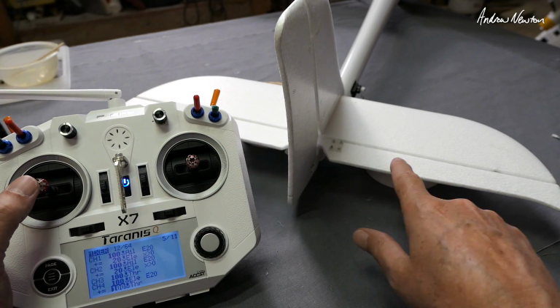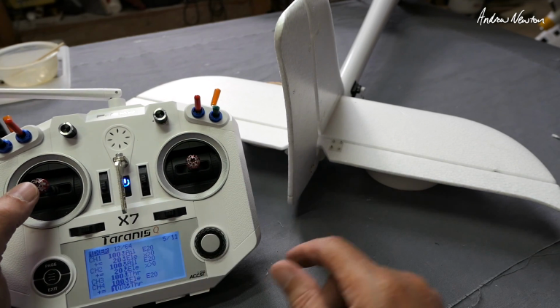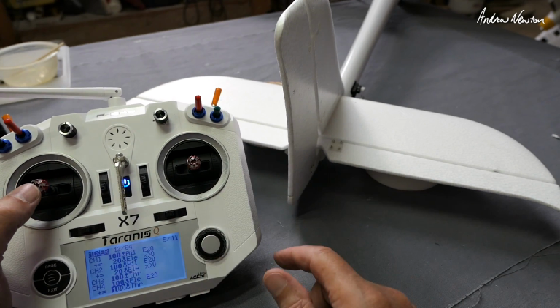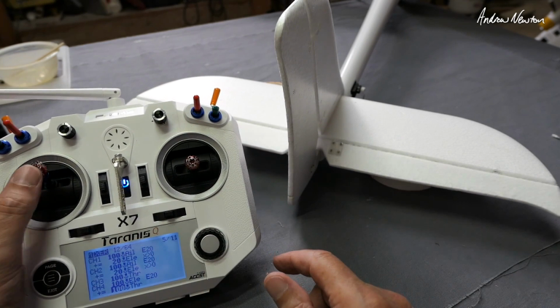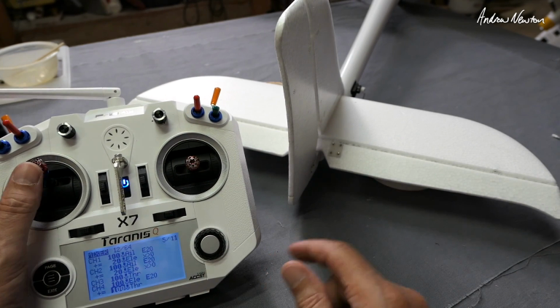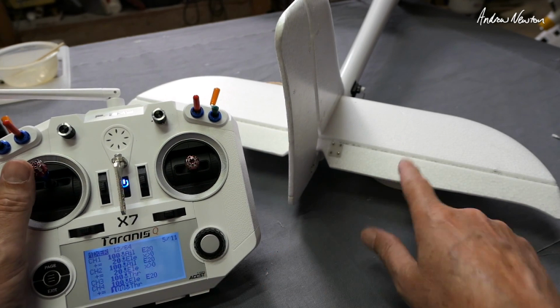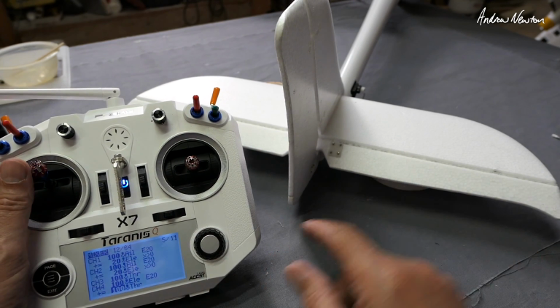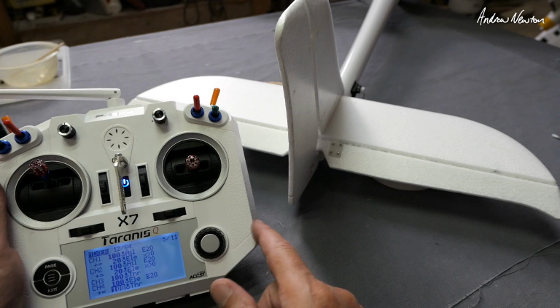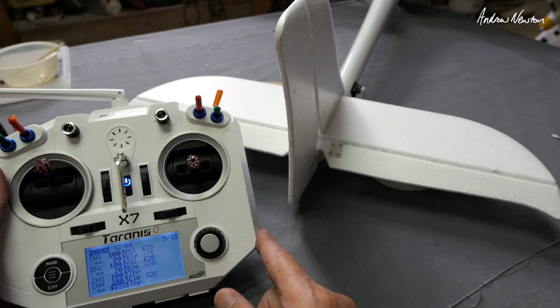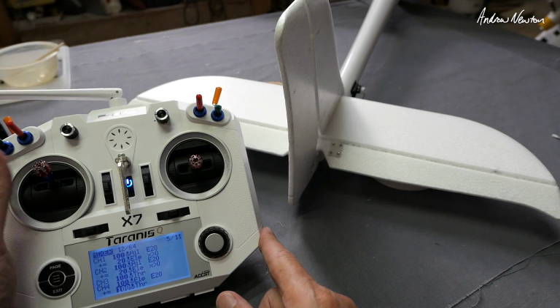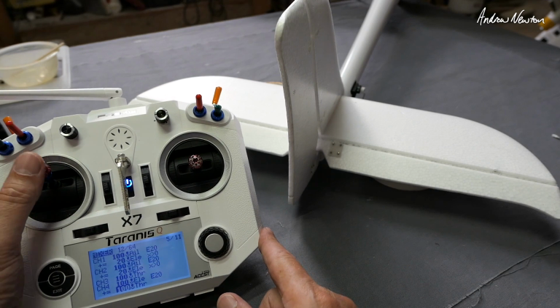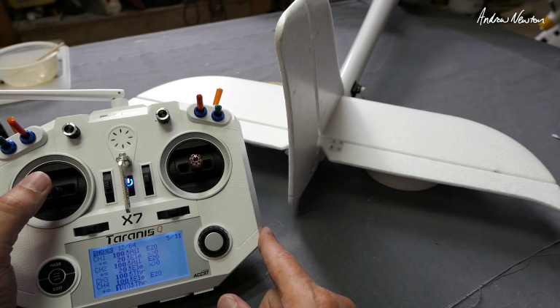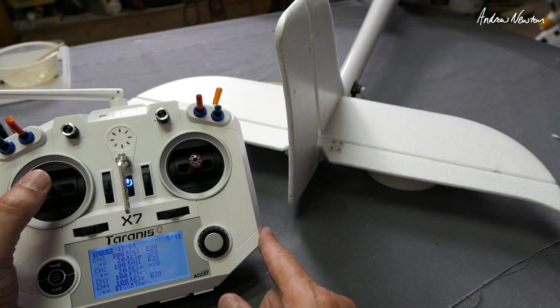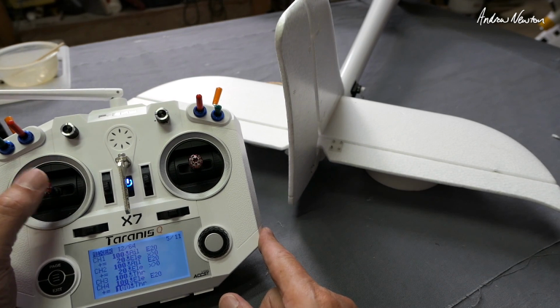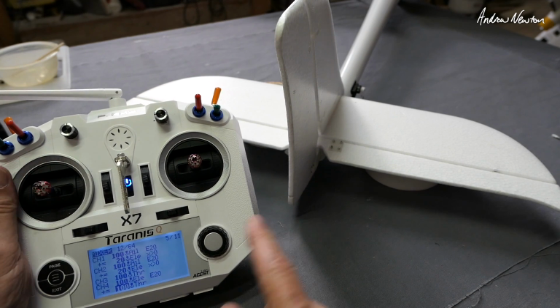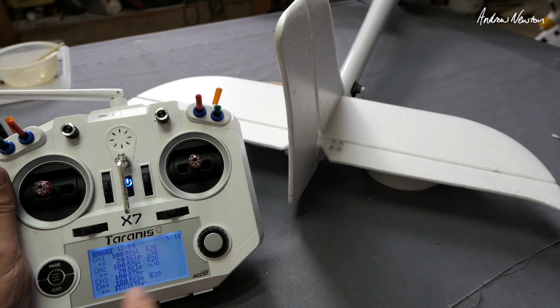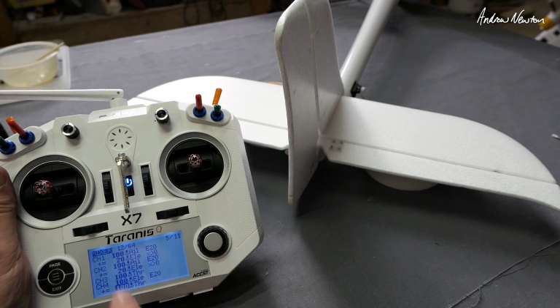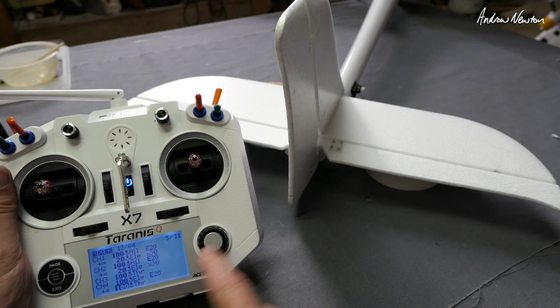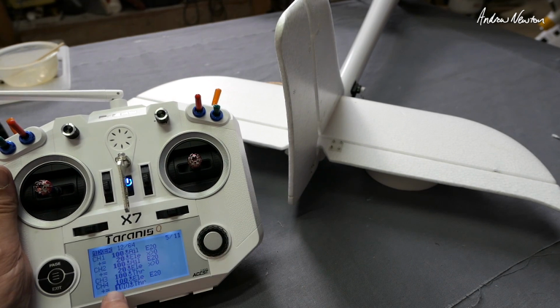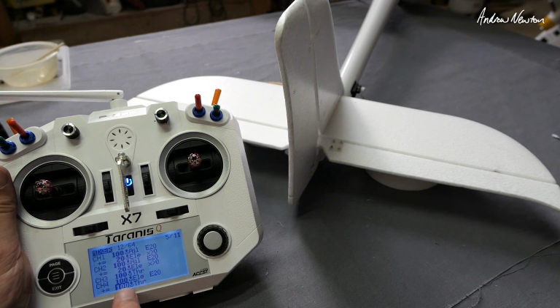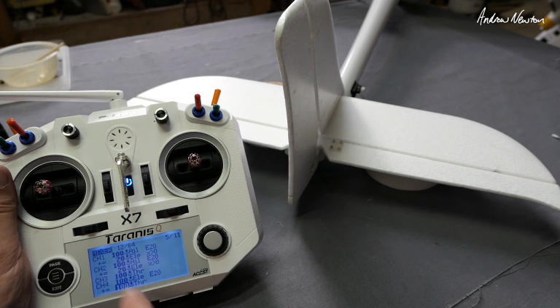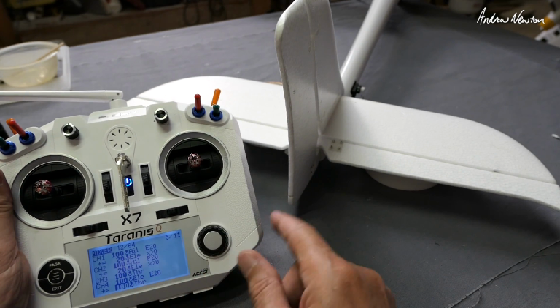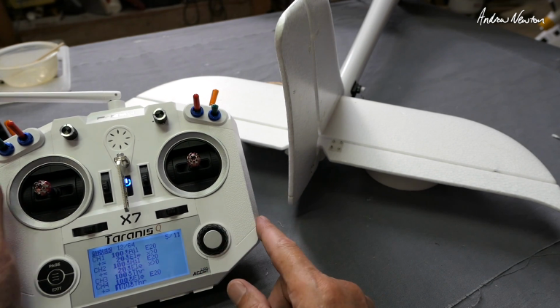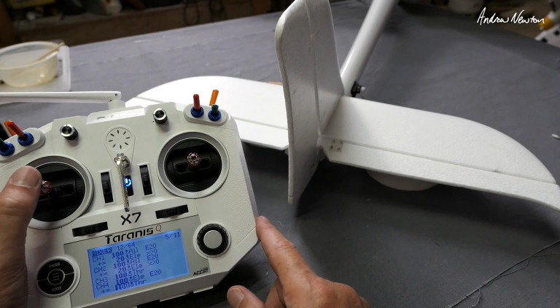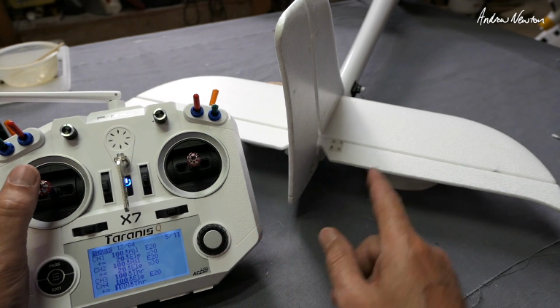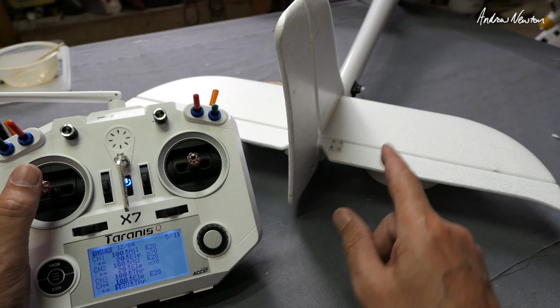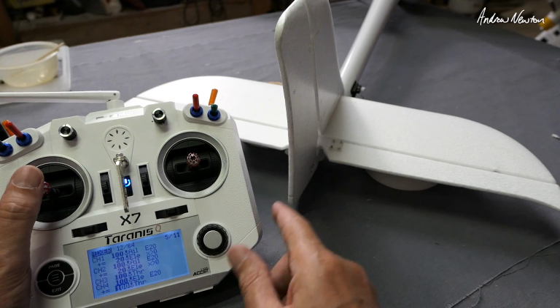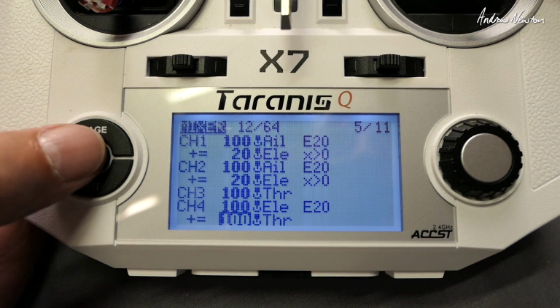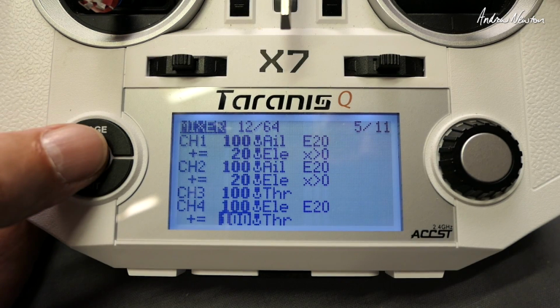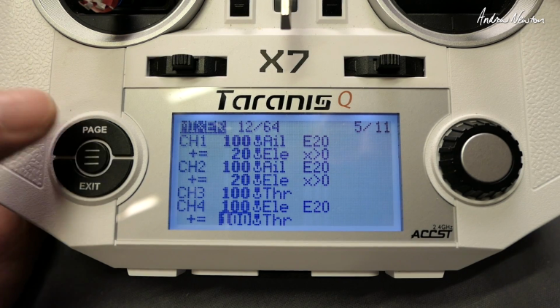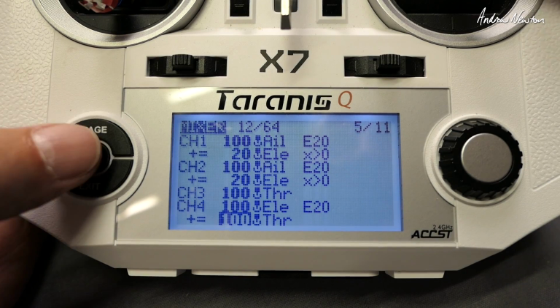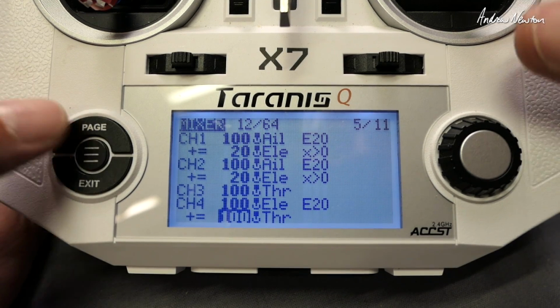Zero in the middle position and full down in the up position — so that's not what you want. You have to drop the weight and add some offset. Let's edit that line.